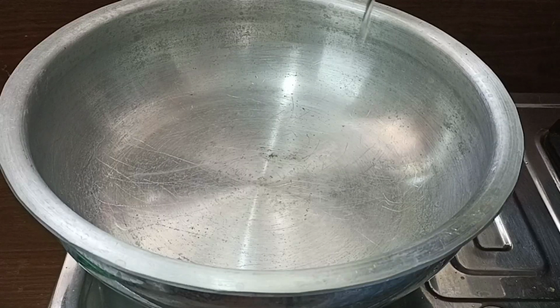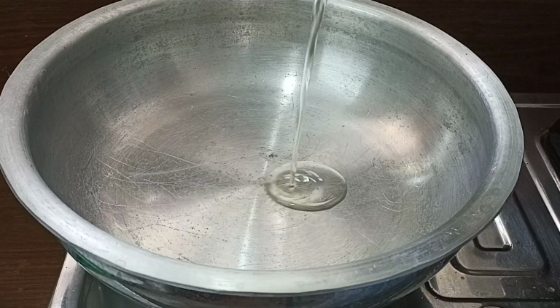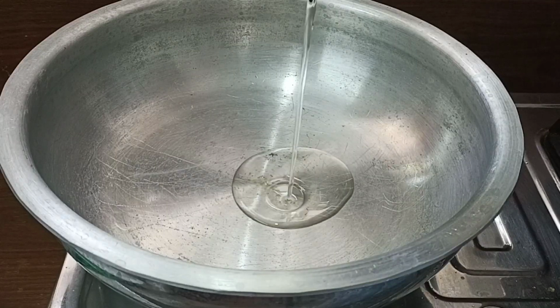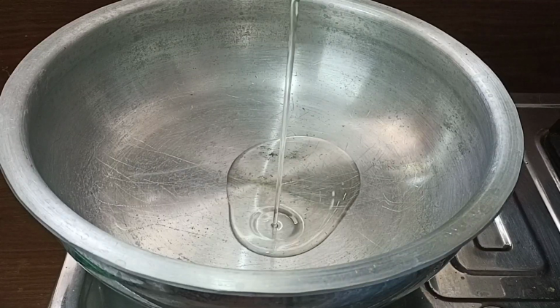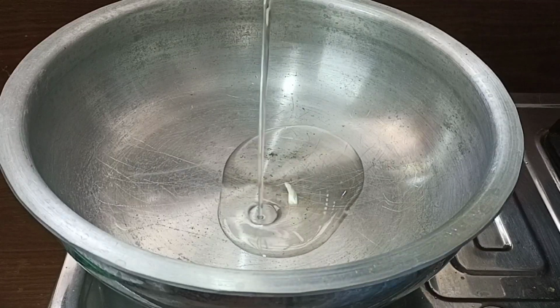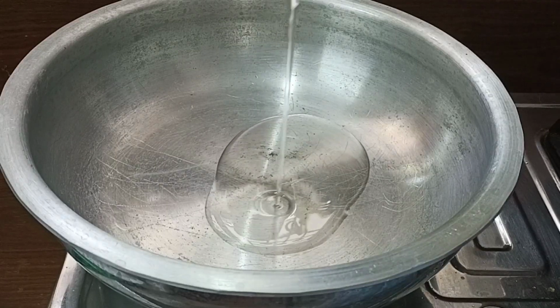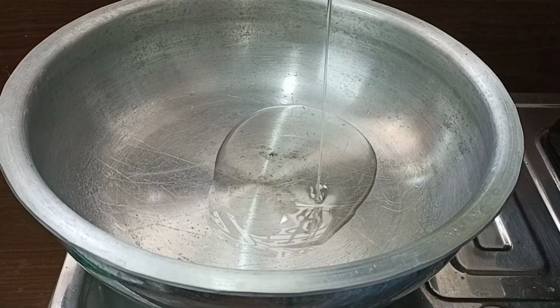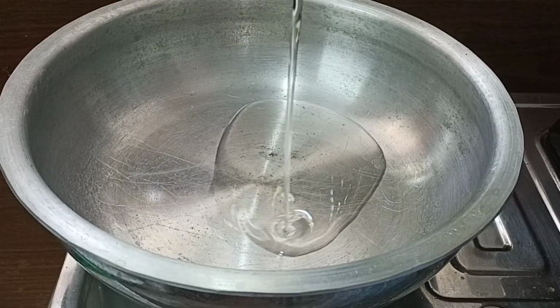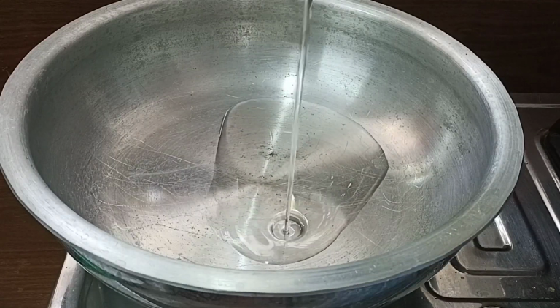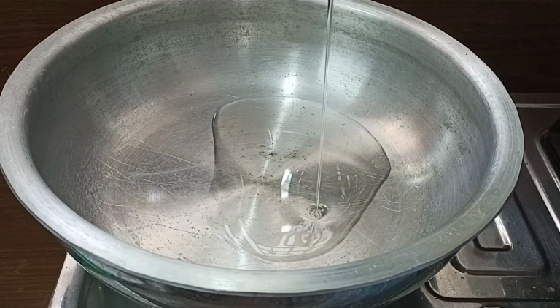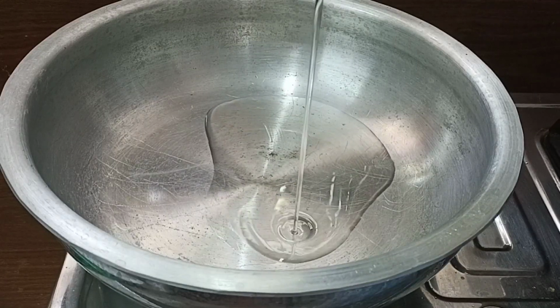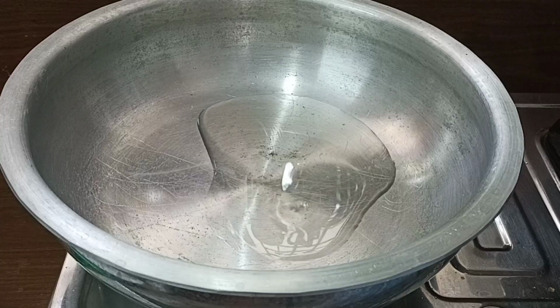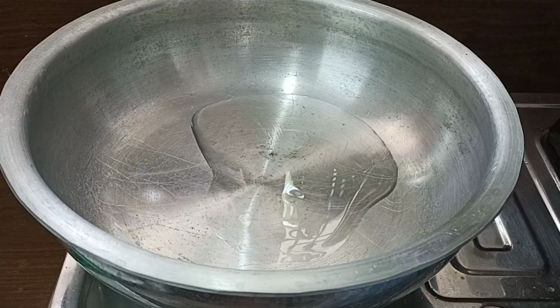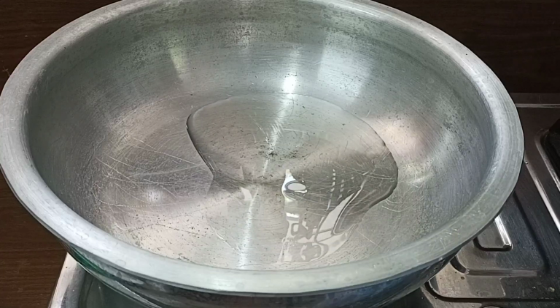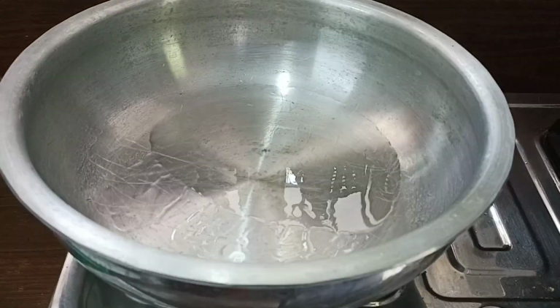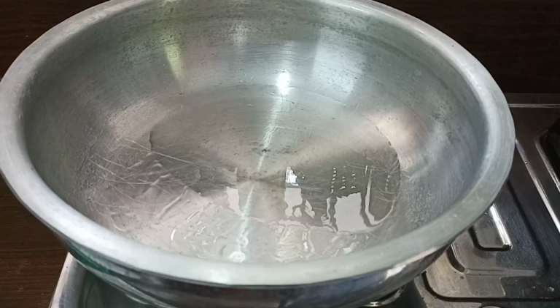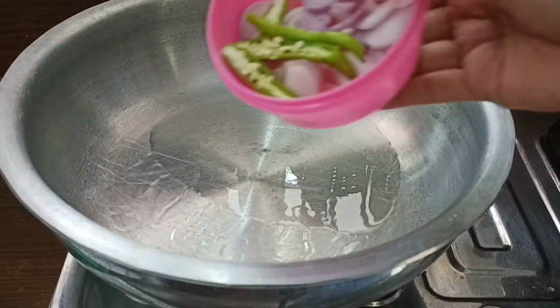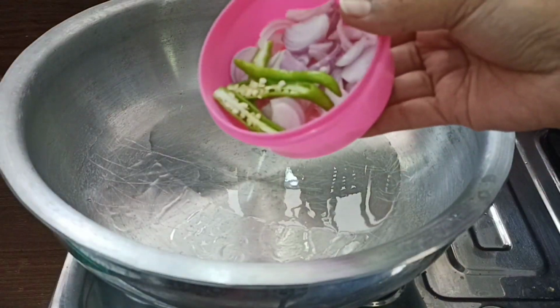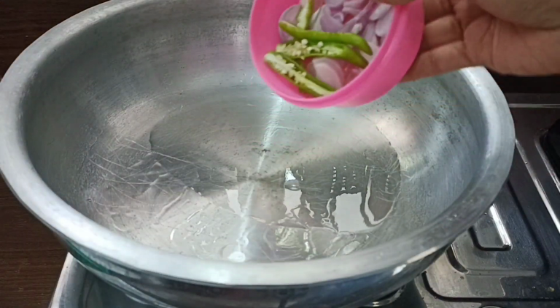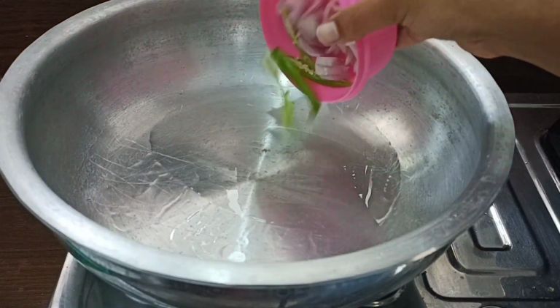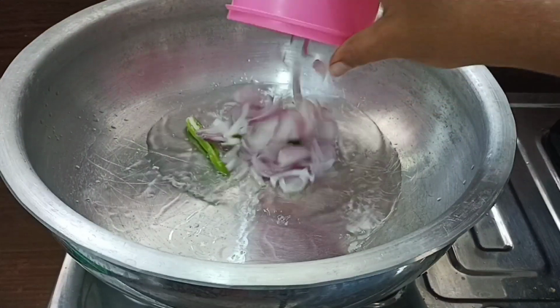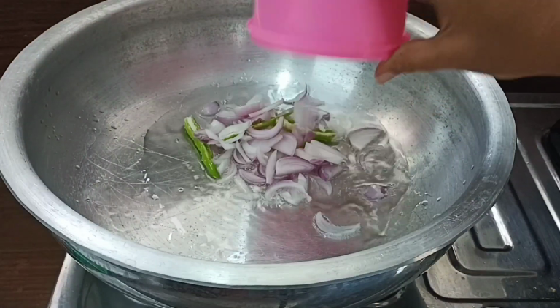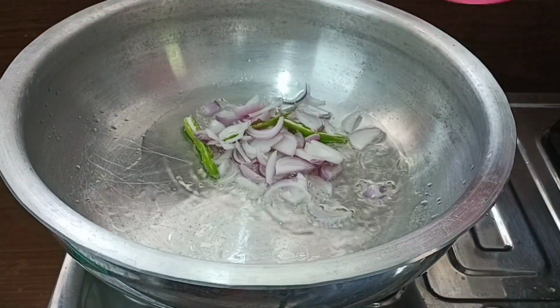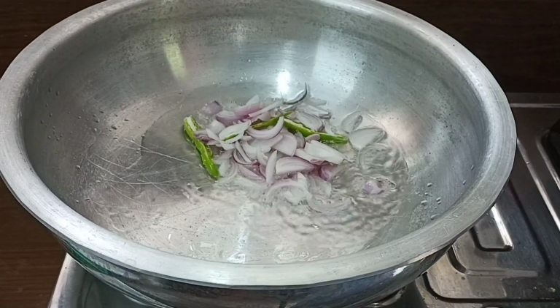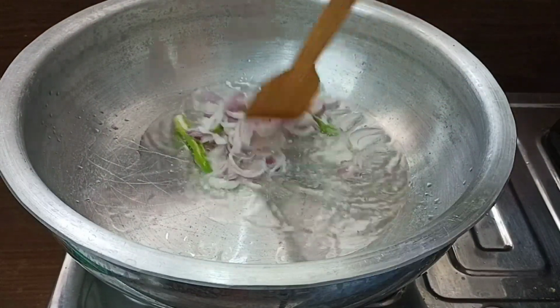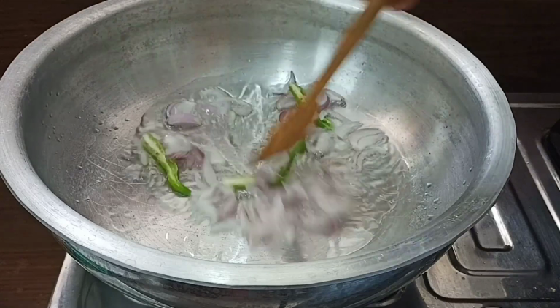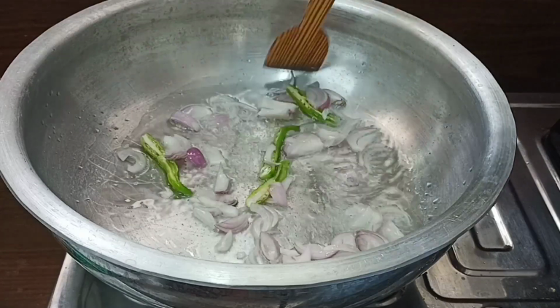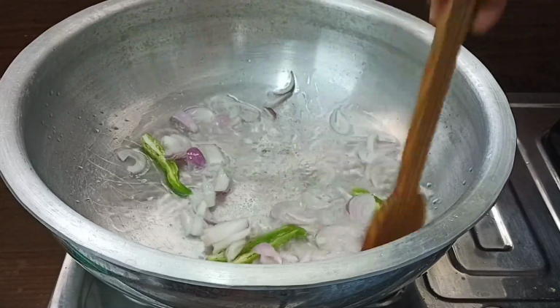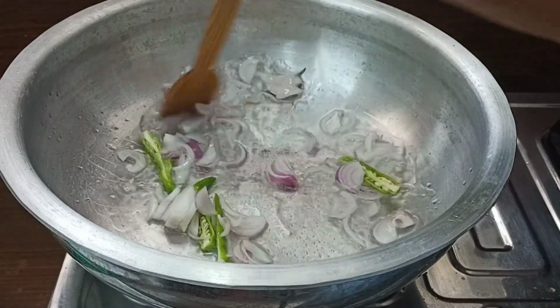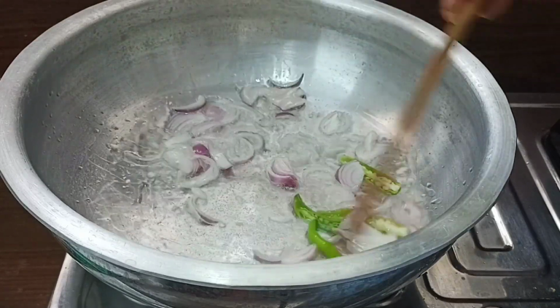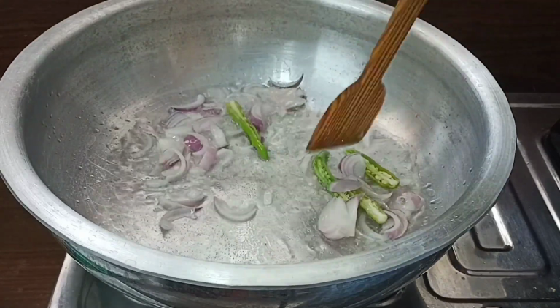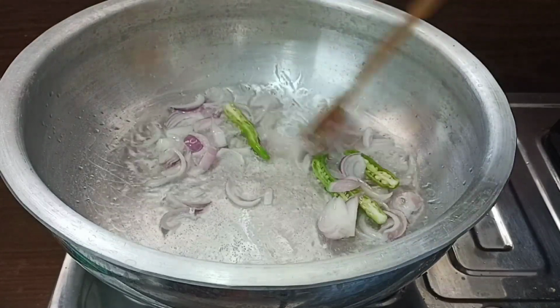Put the stove on. Add 2 tablespoons of oil. Add a medium size onion.